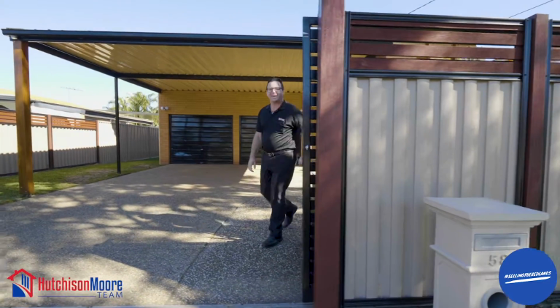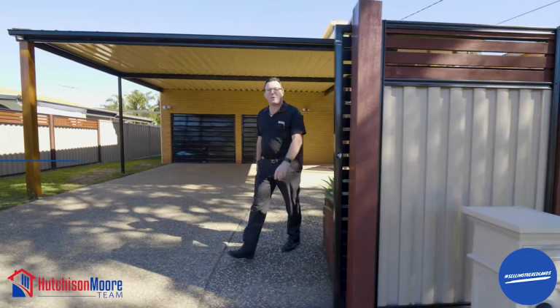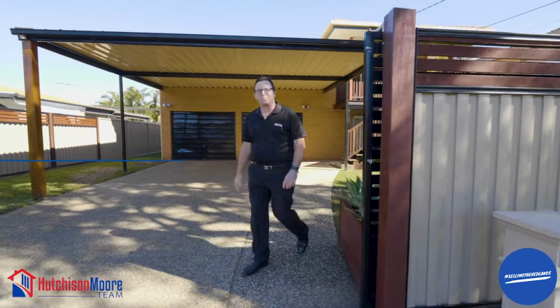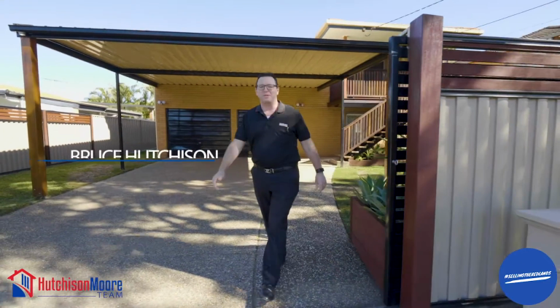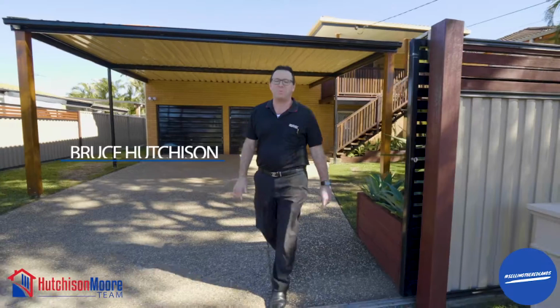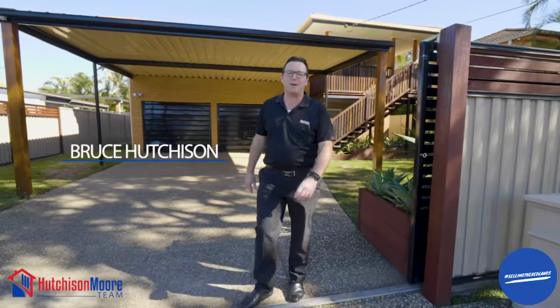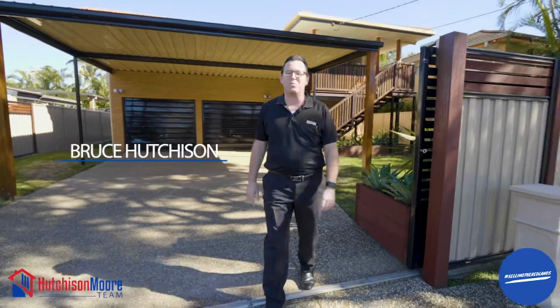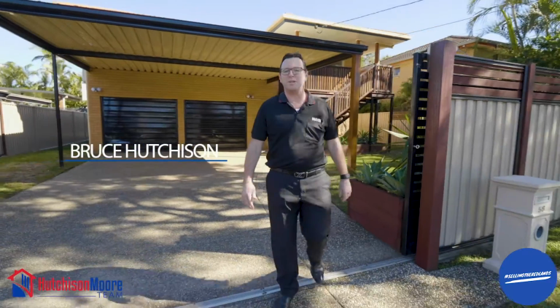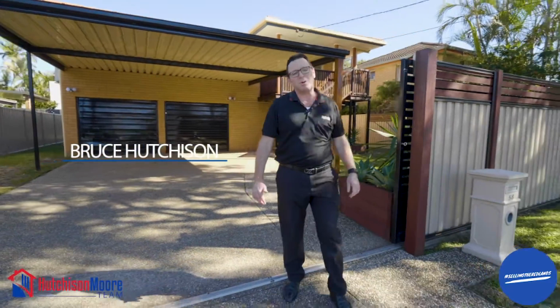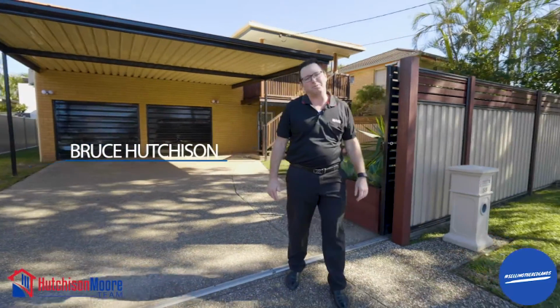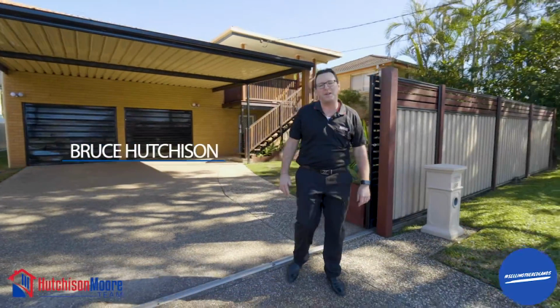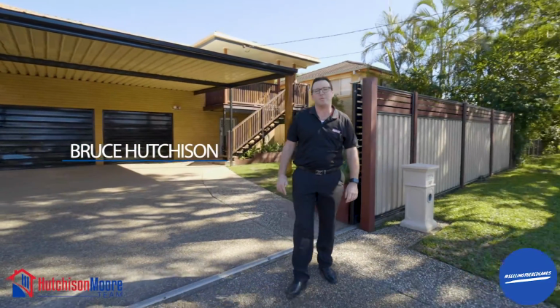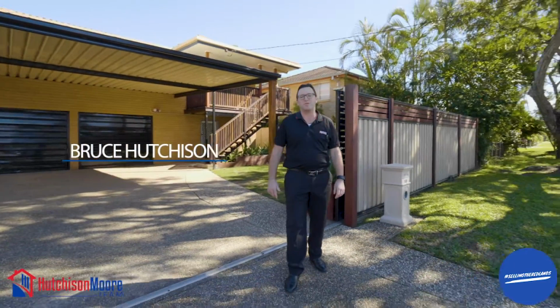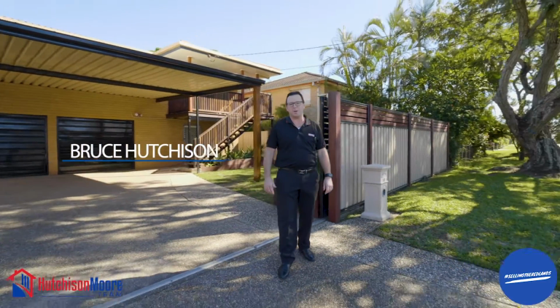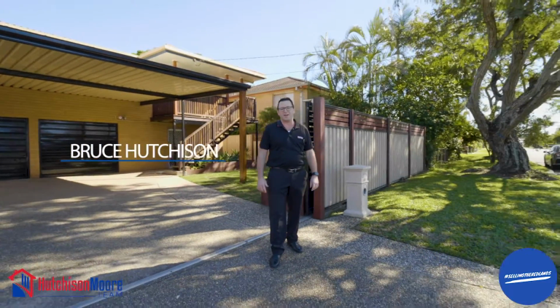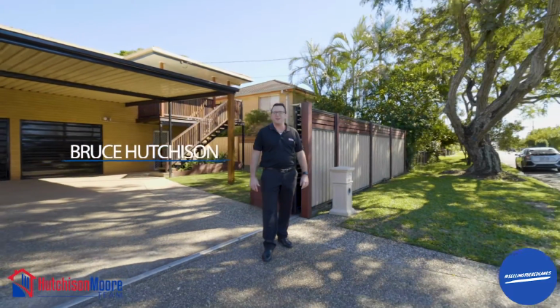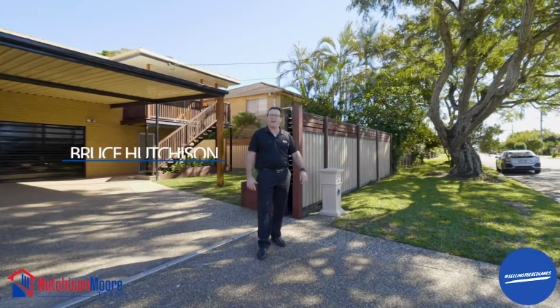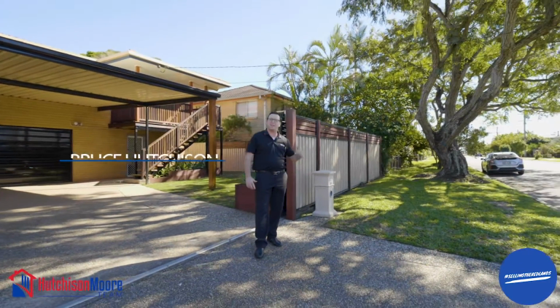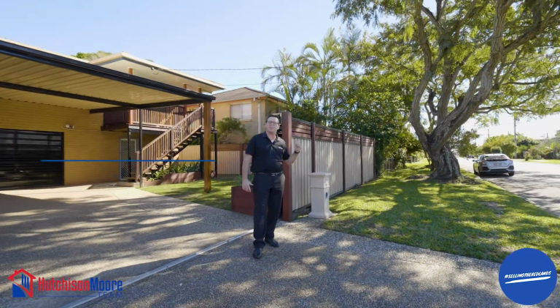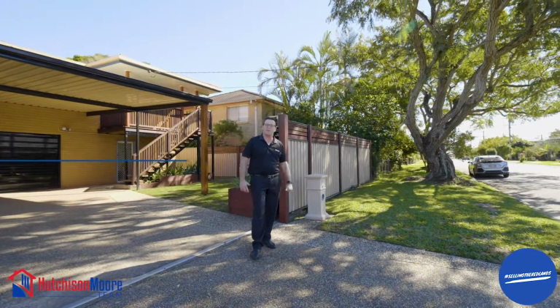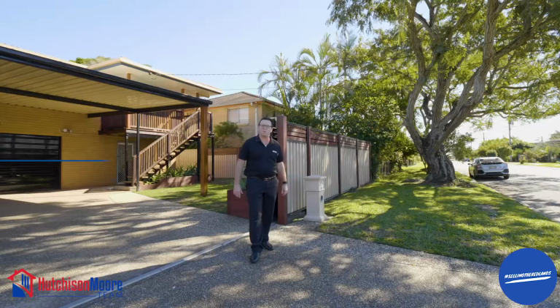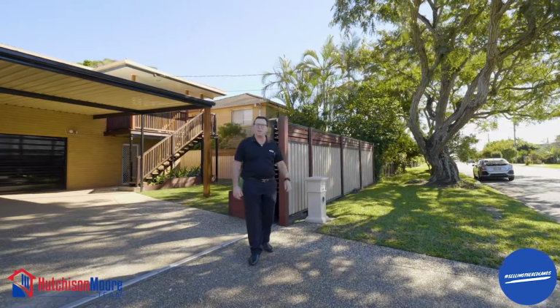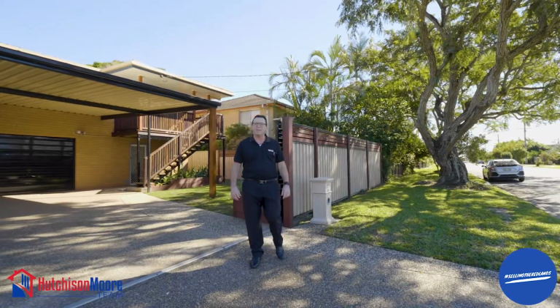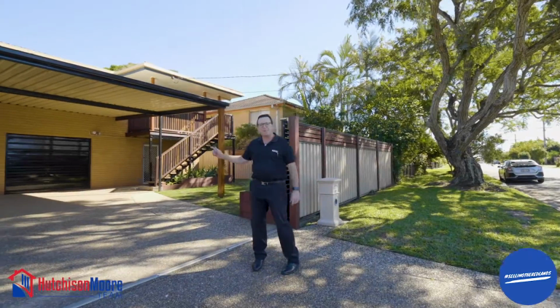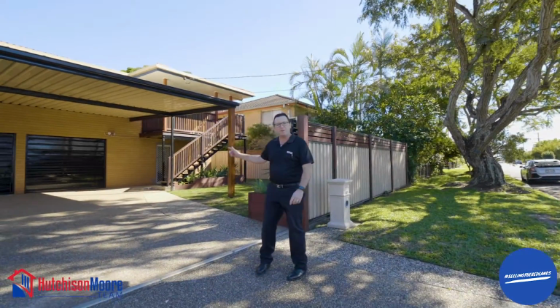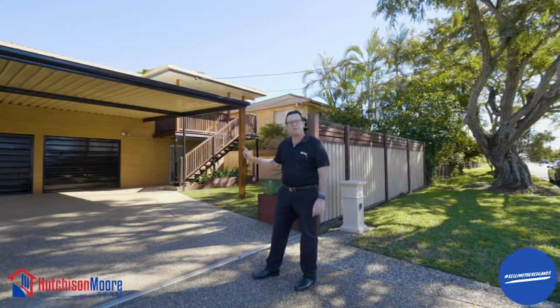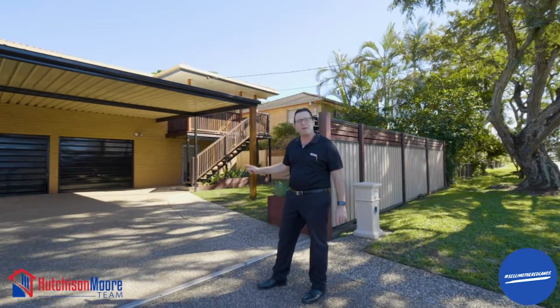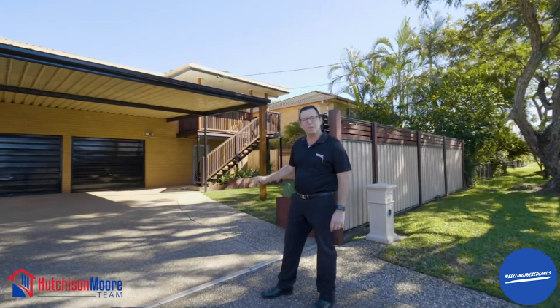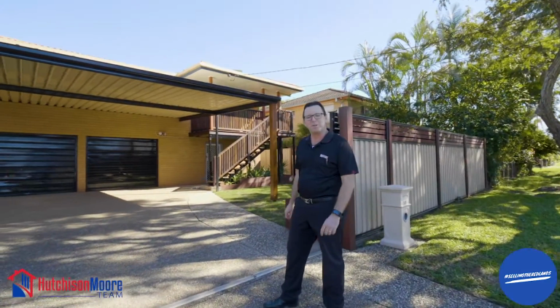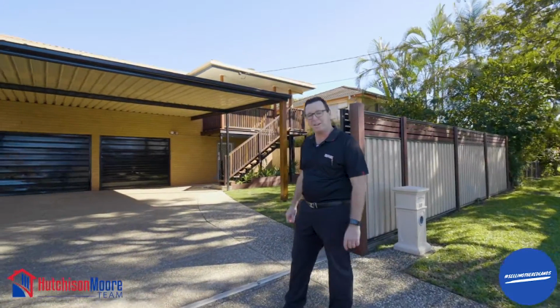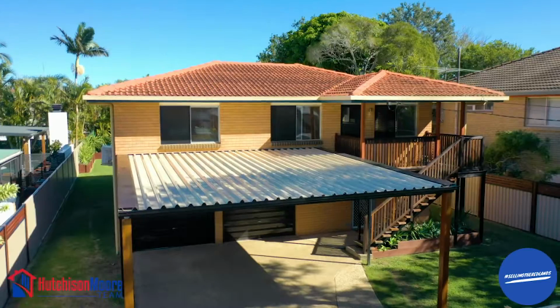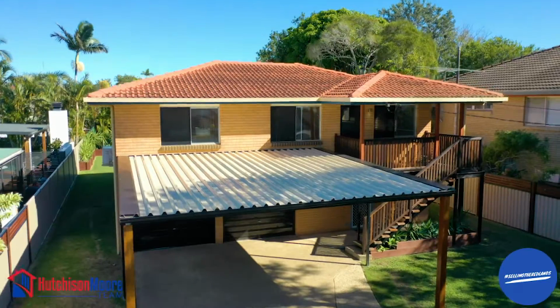G'day buyers, Bruce here from RE-MAX Bayside Properties. Welcome to 58 Cavill Street, Burkdale, located only a stone's throw to the water. Come and have a look at this great lifestyle opportunity, you're going to be impressed.